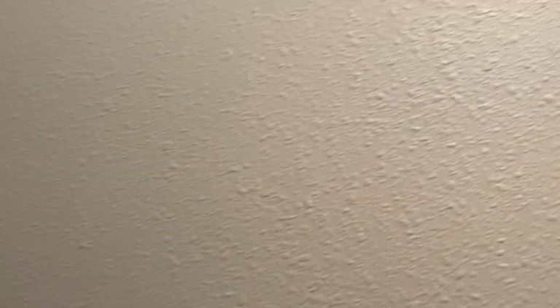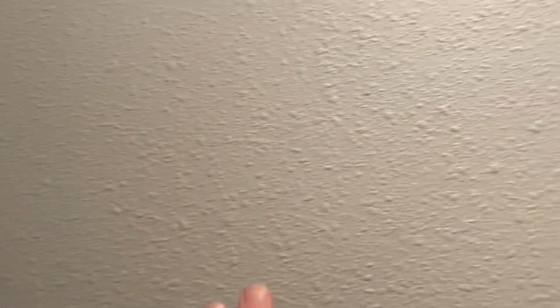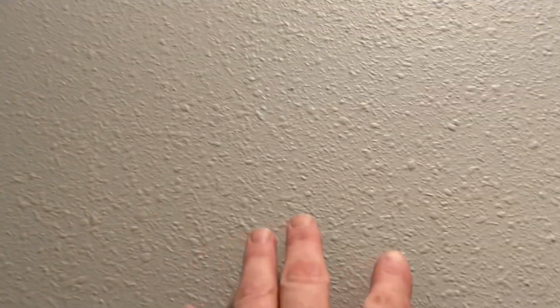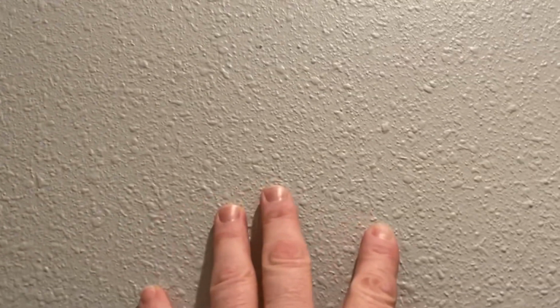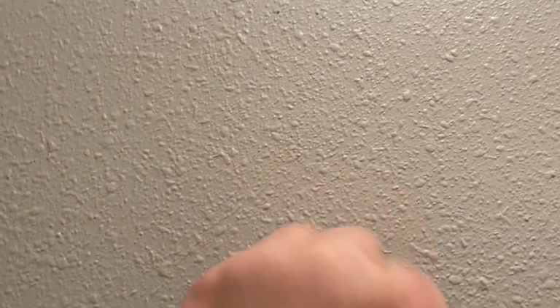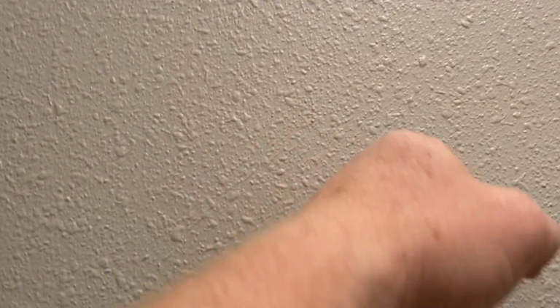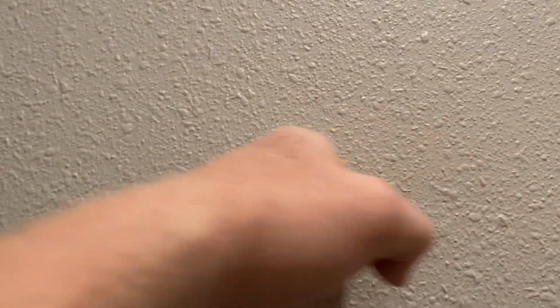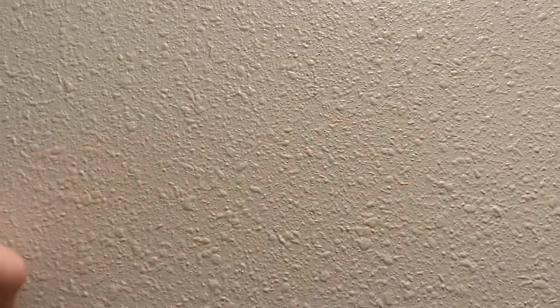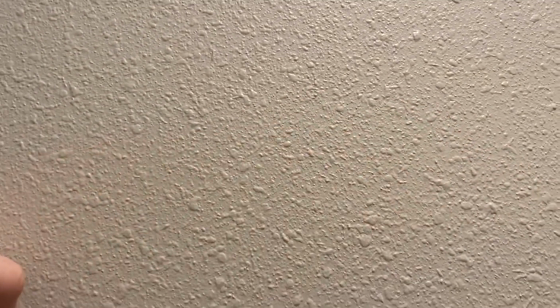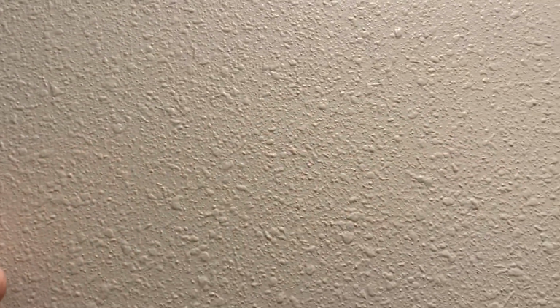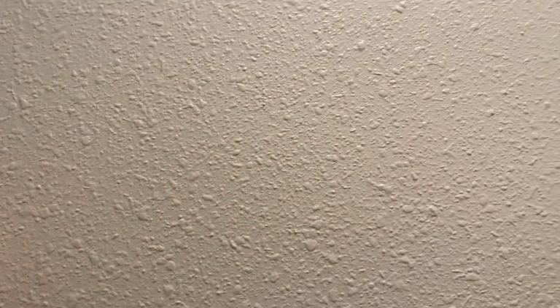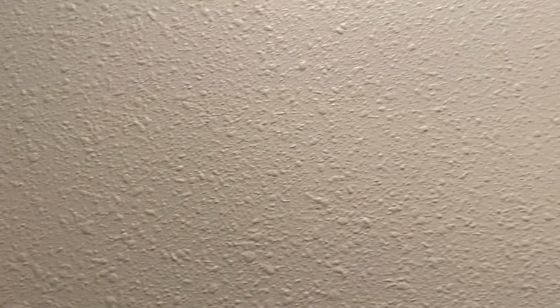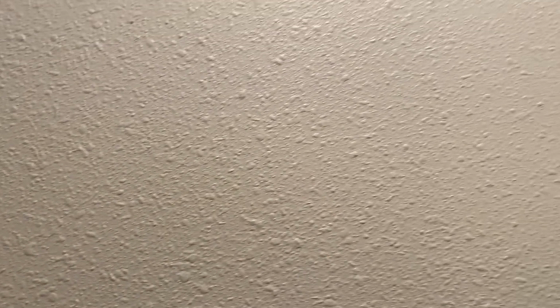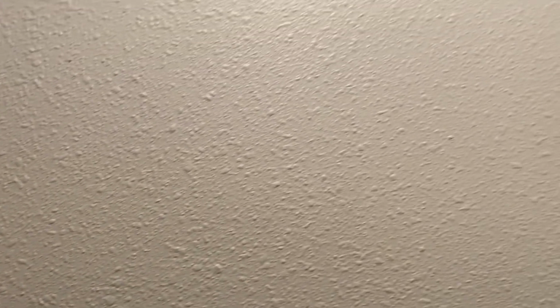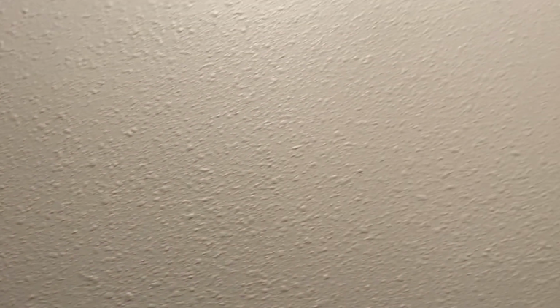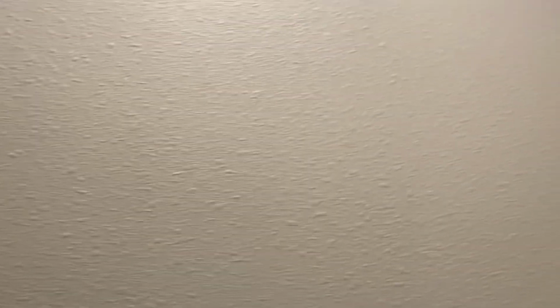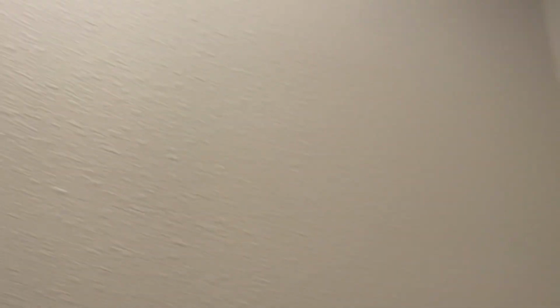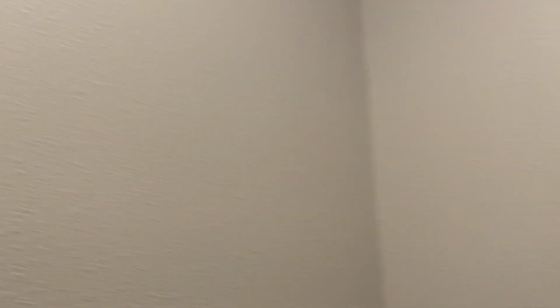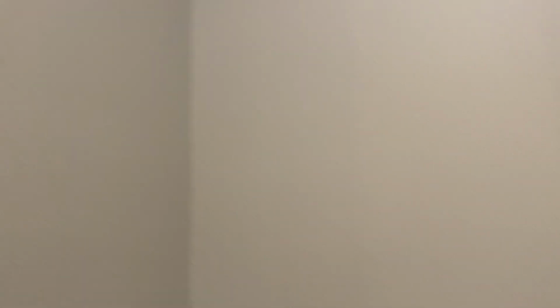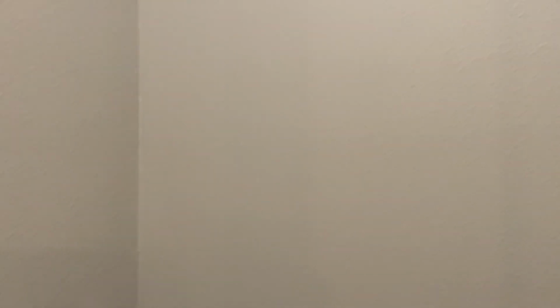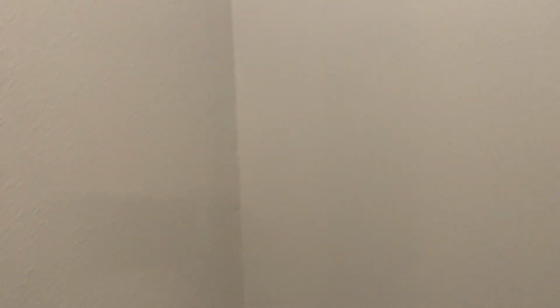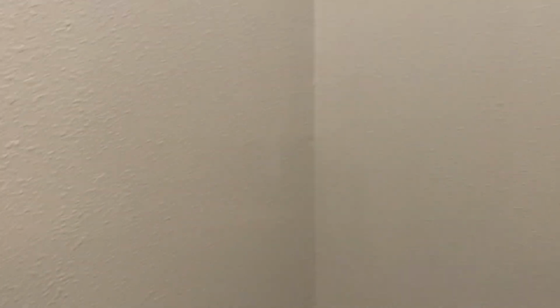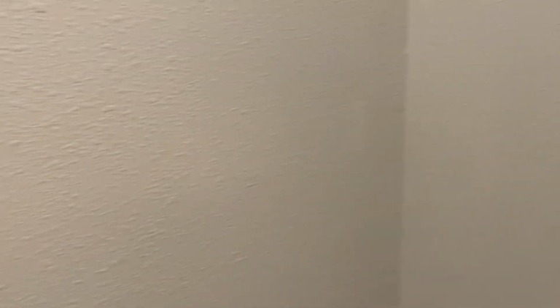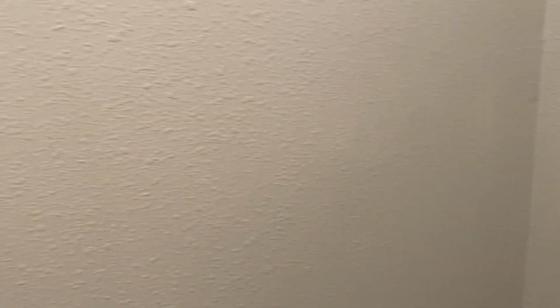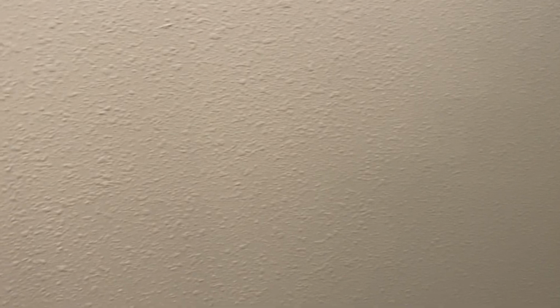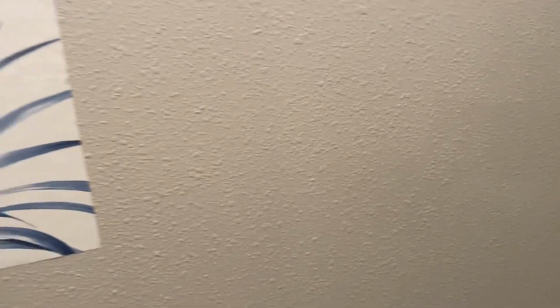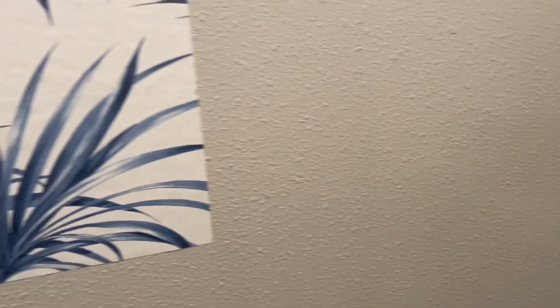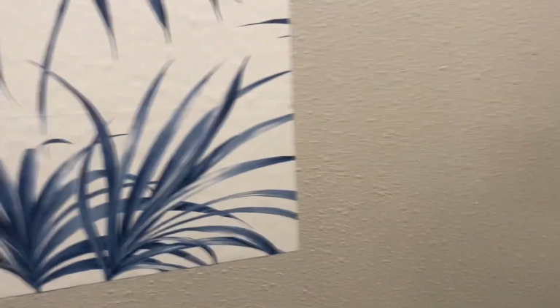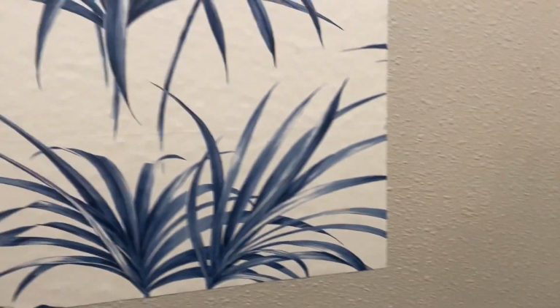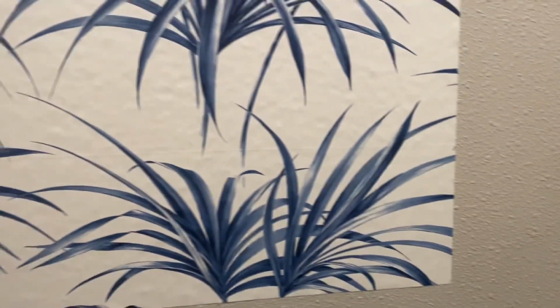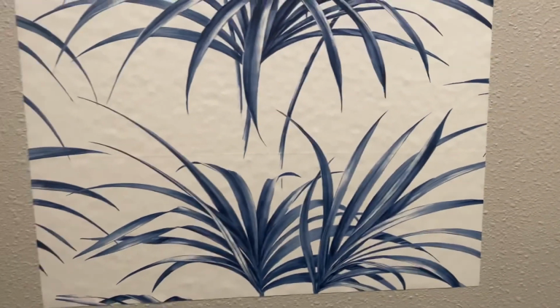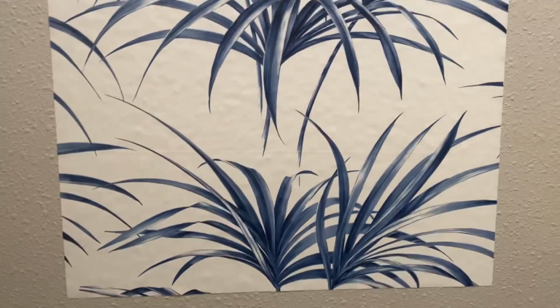This is when they spit the texture onto the wall and just don't knock it down. So what about peel and stick and texture?